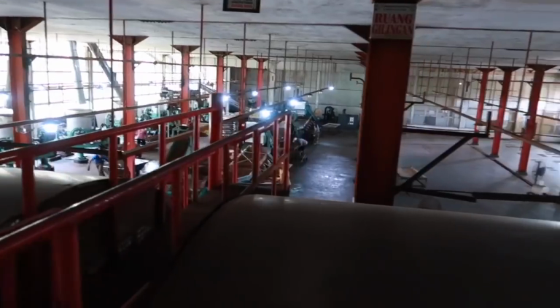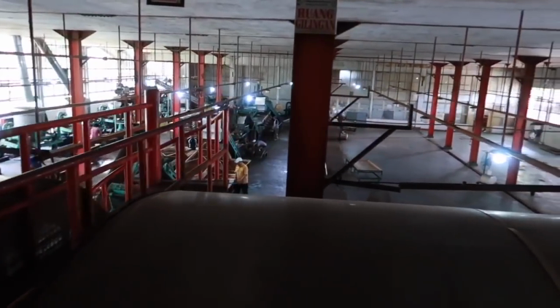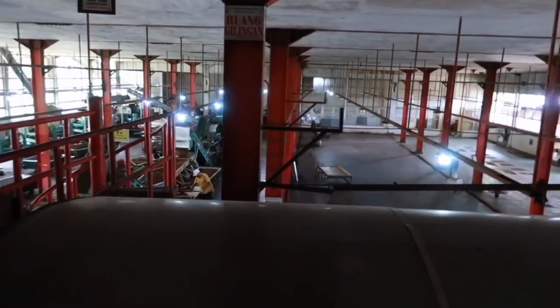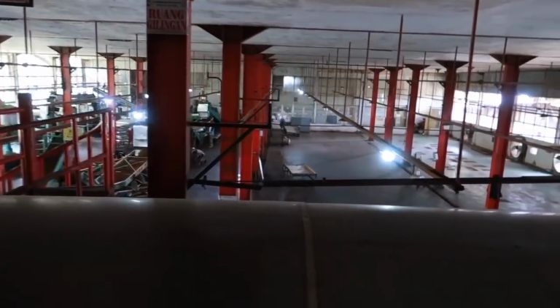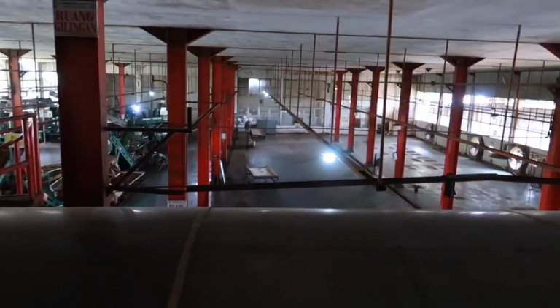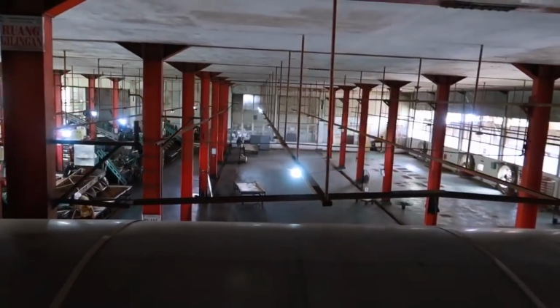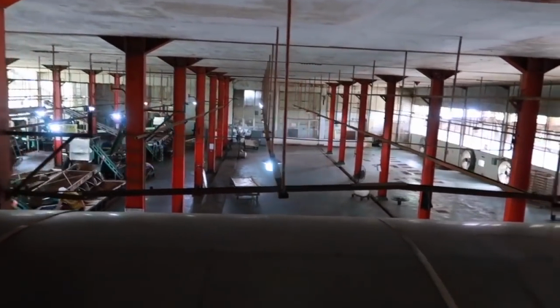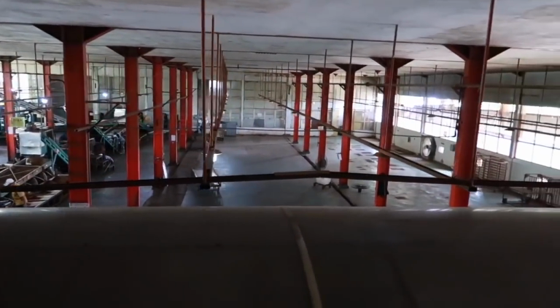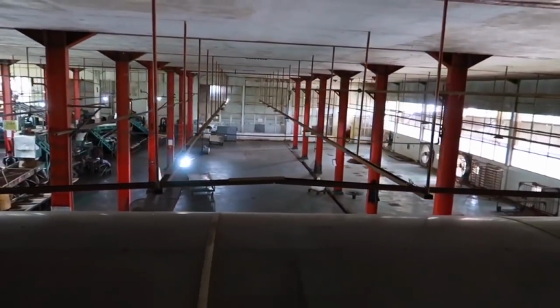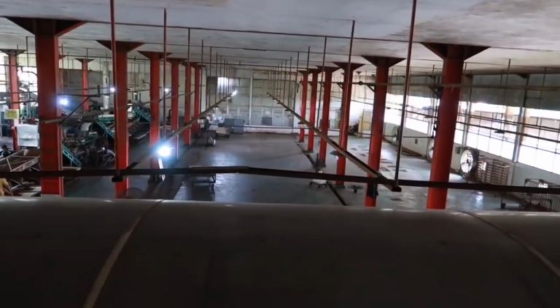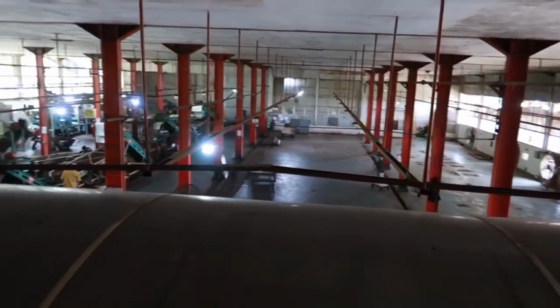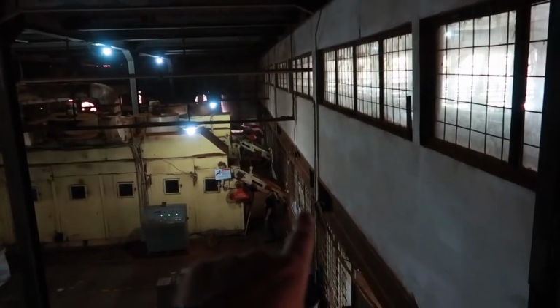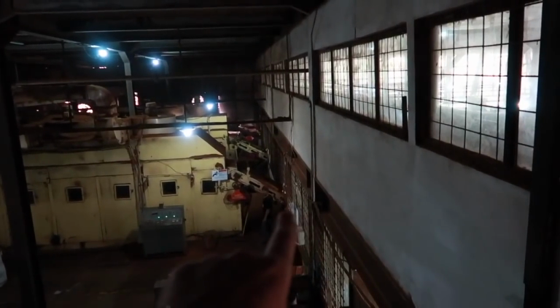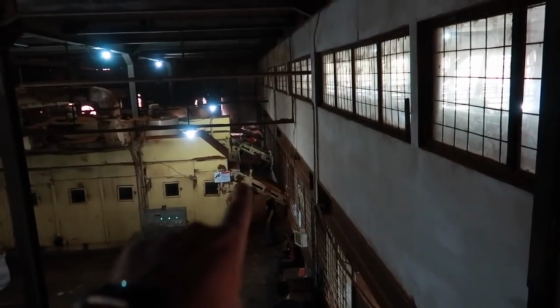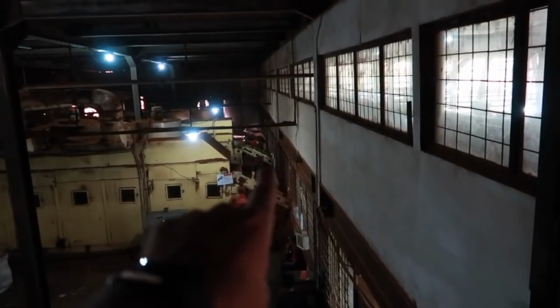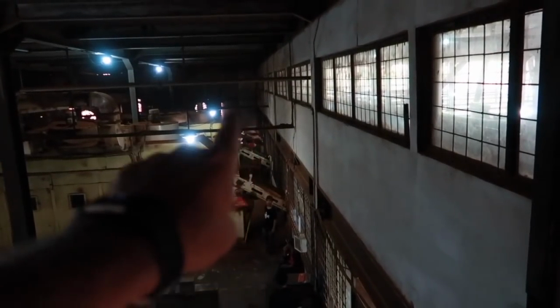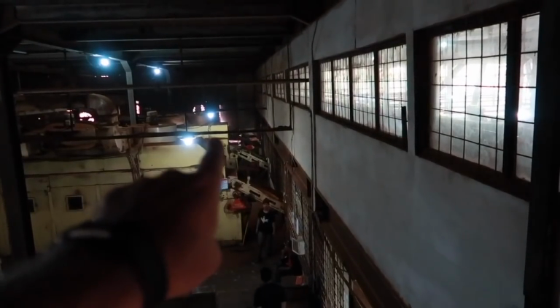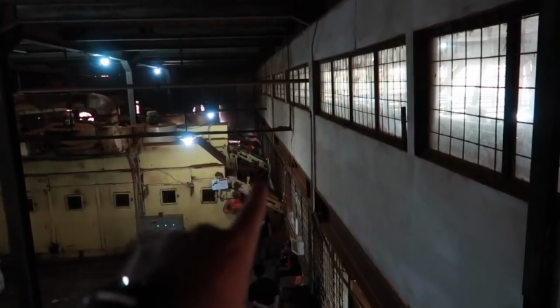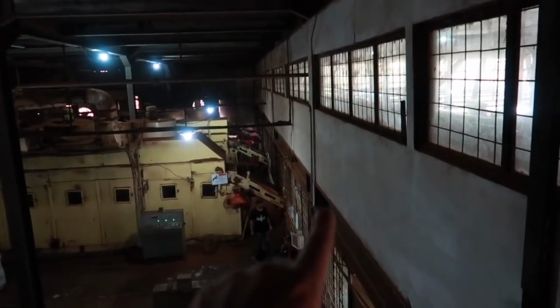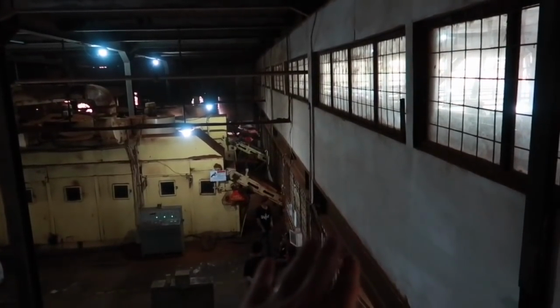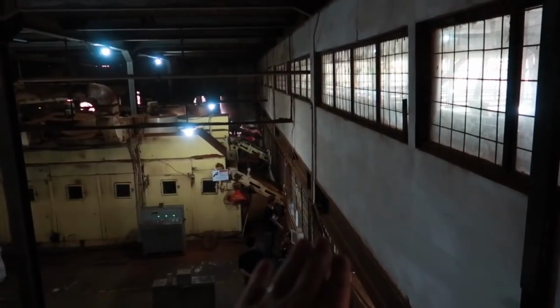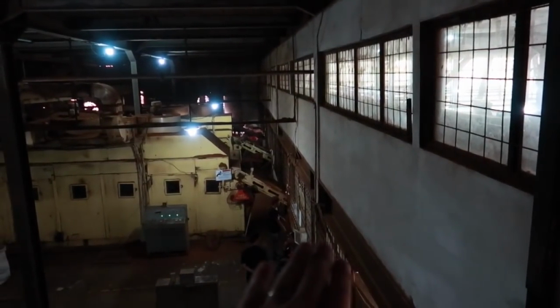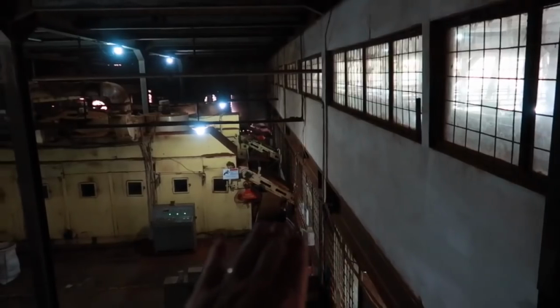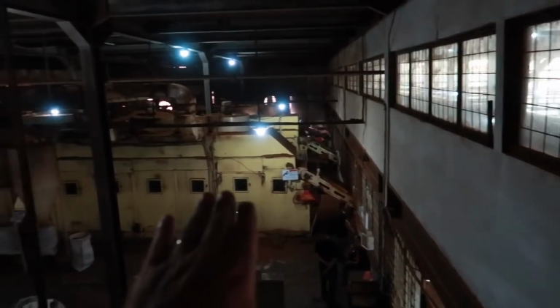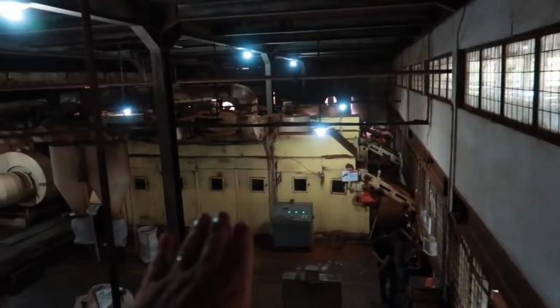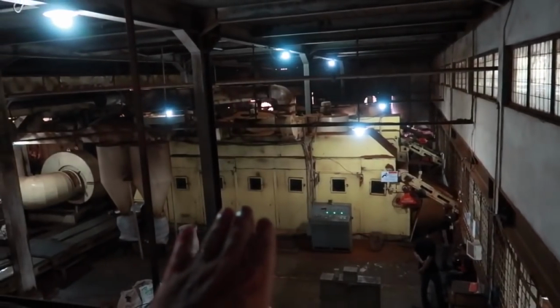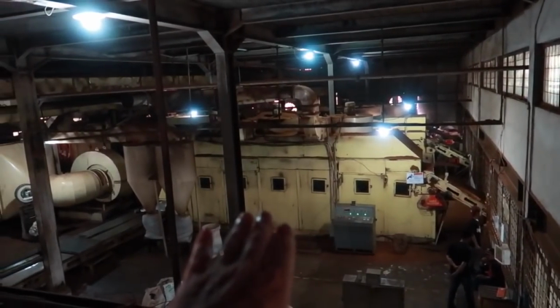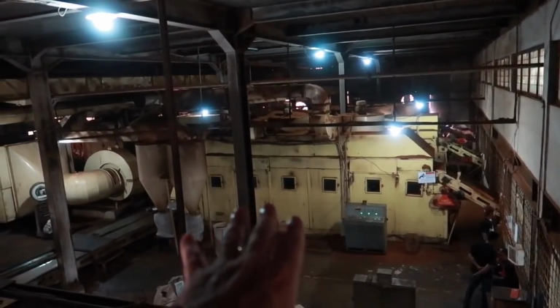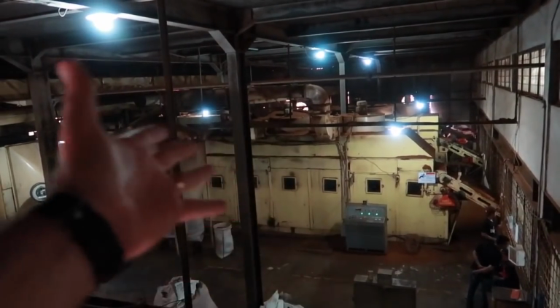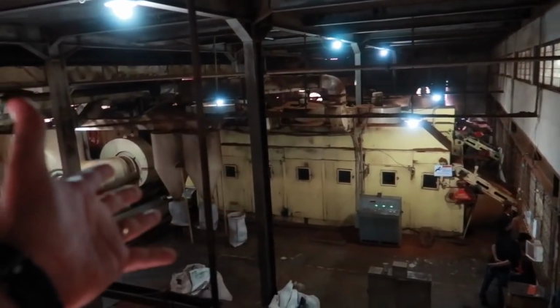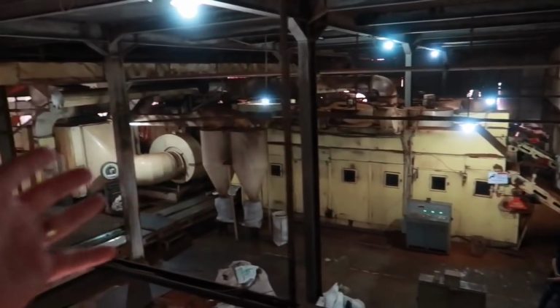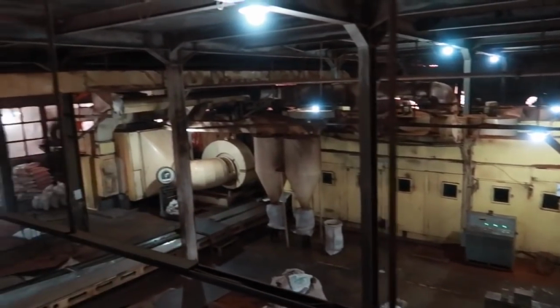So it goes through that fermenting process and then they'll go in and actually dry it. You can see you've got a conveyor belt here, here, and here. It comes out of the fermentation room into the dryers where it gets dried and ready to be packaged.